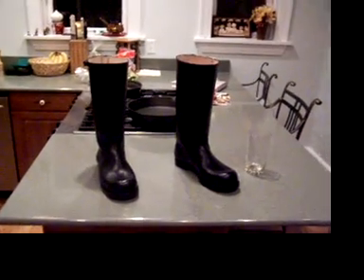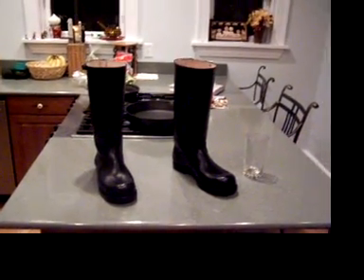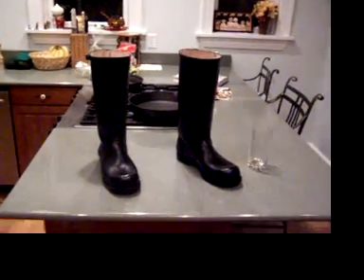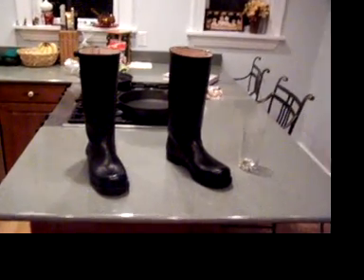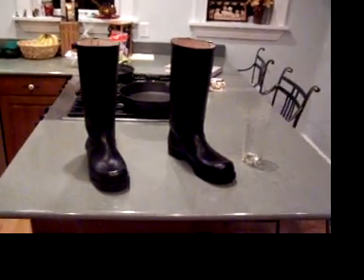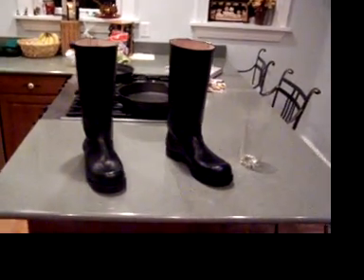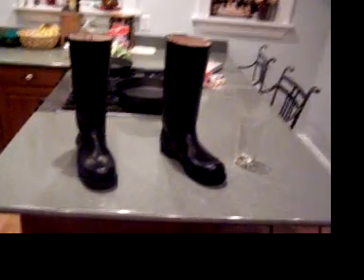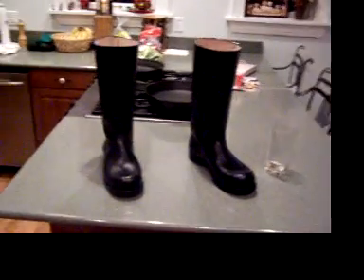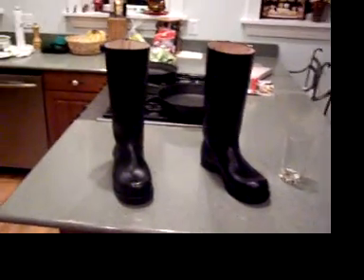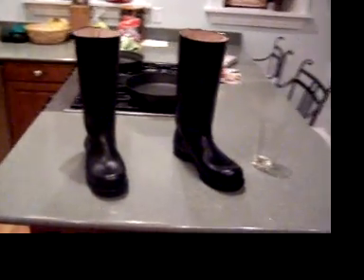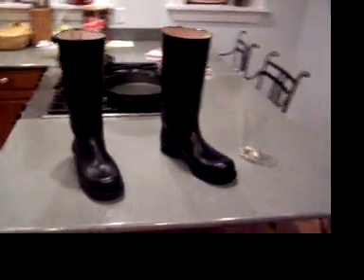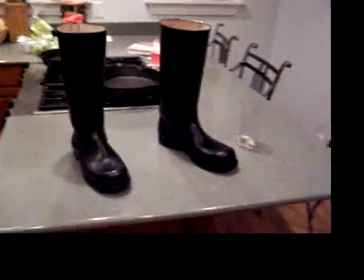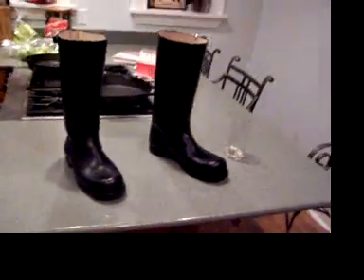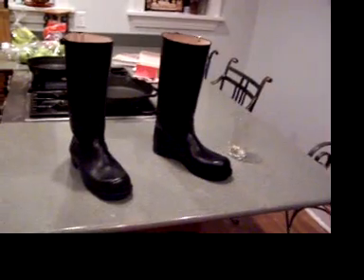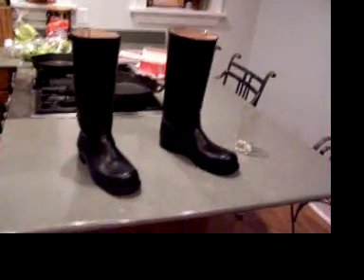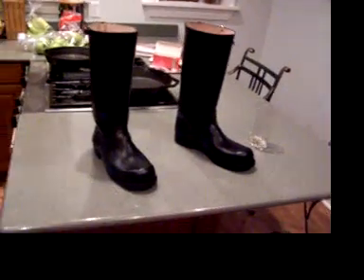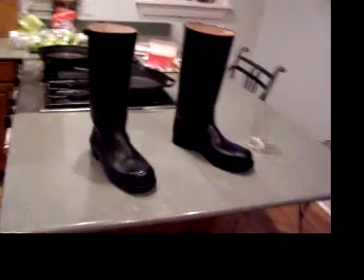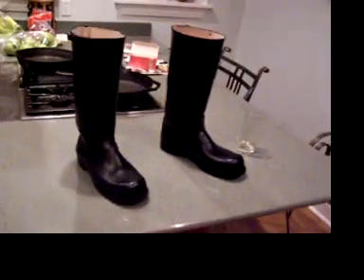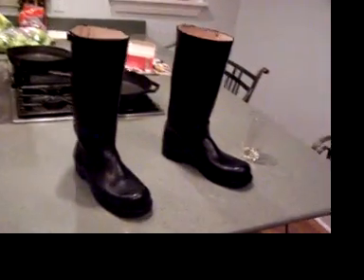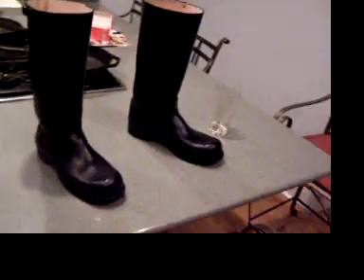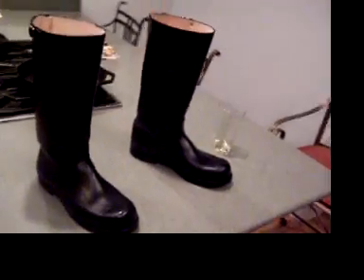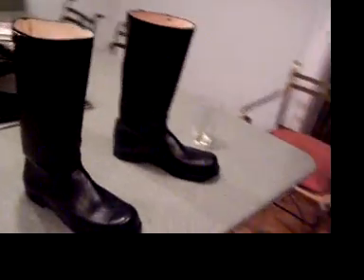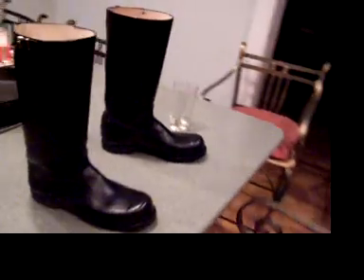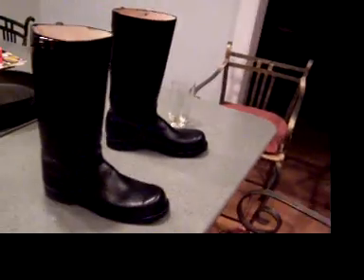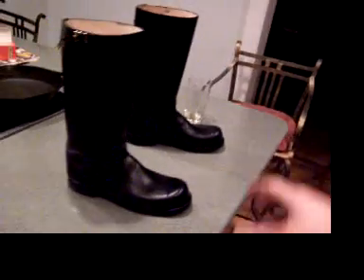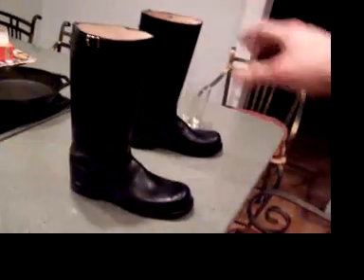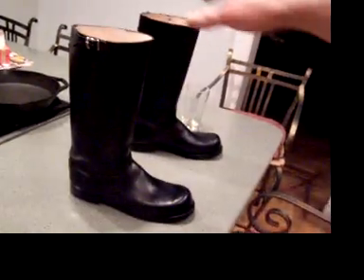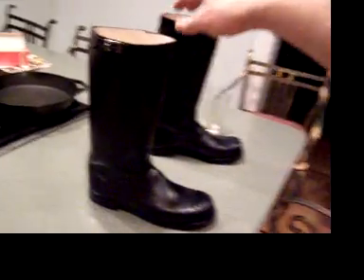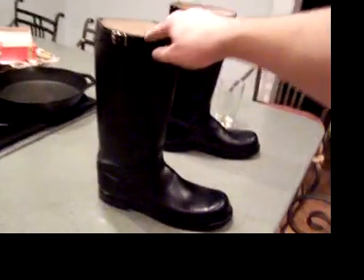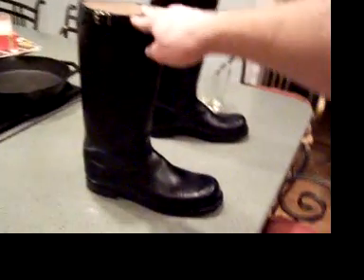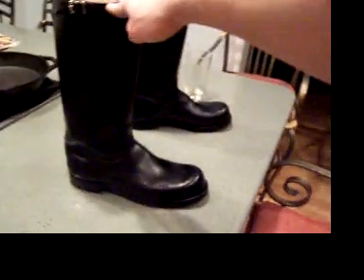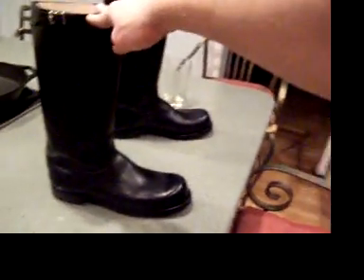Hello again guys, just wanted to show you another pair of boots I was working on. I call these the Molitia Boots — Missouri-made Molitia Boots.